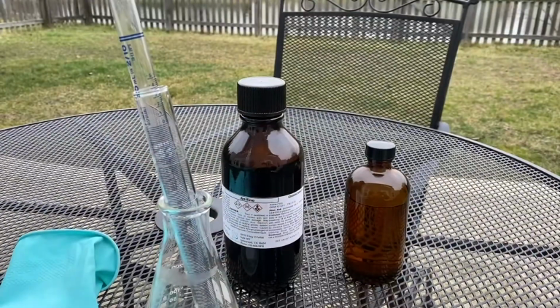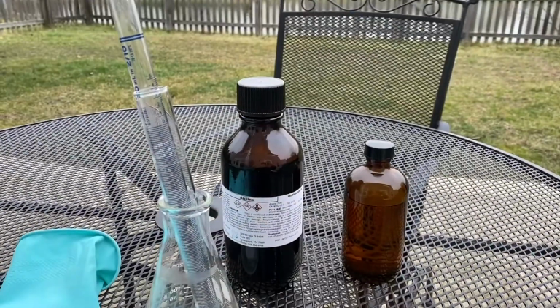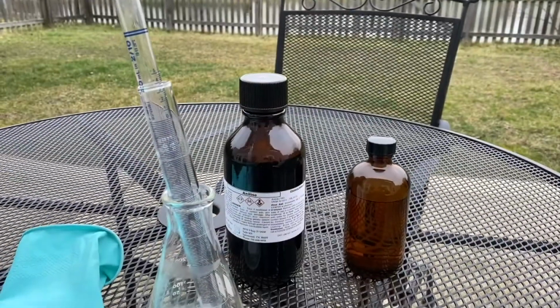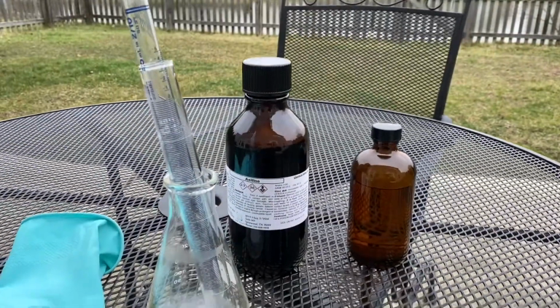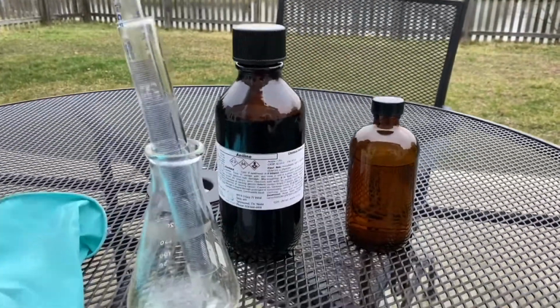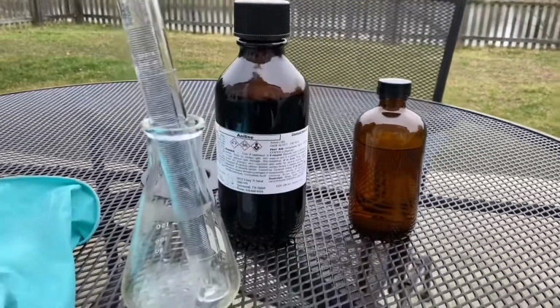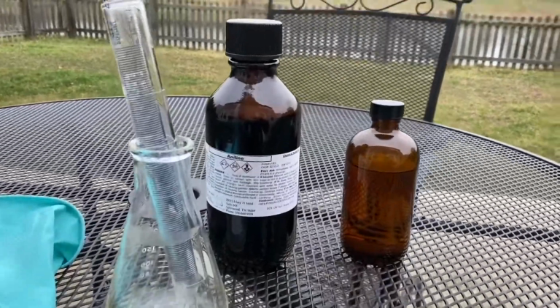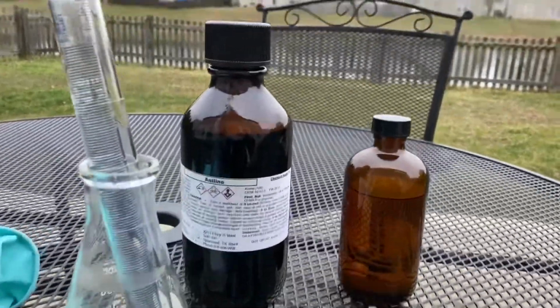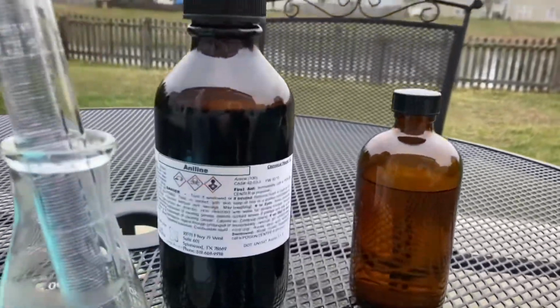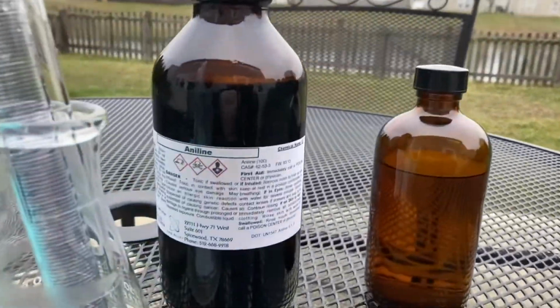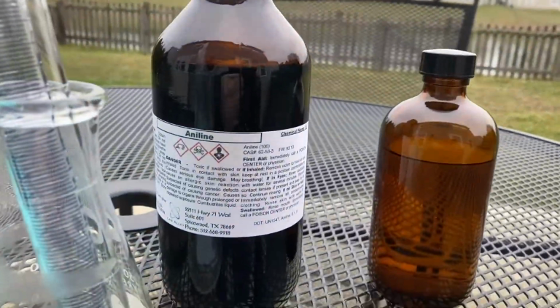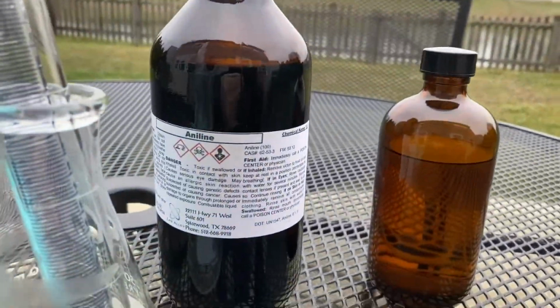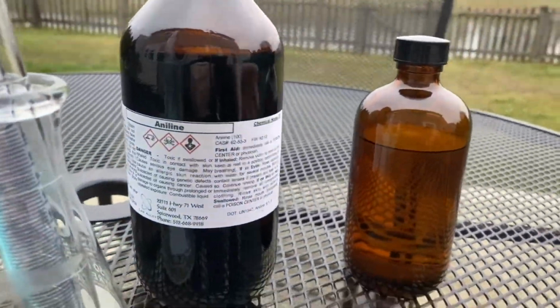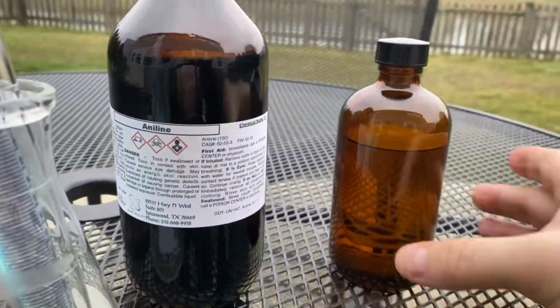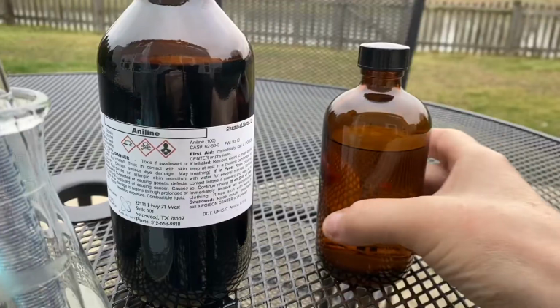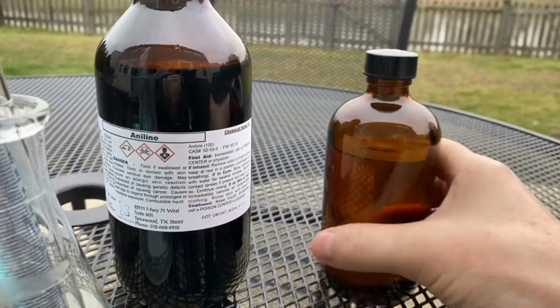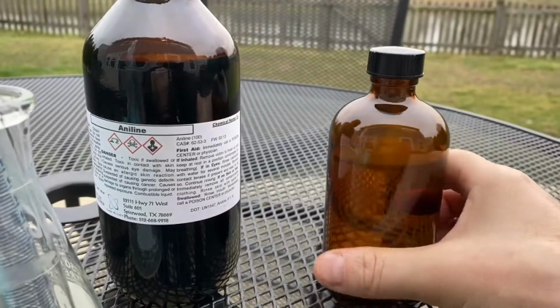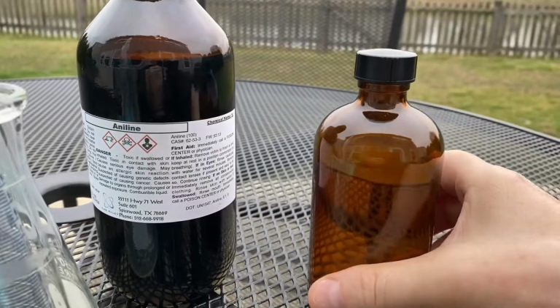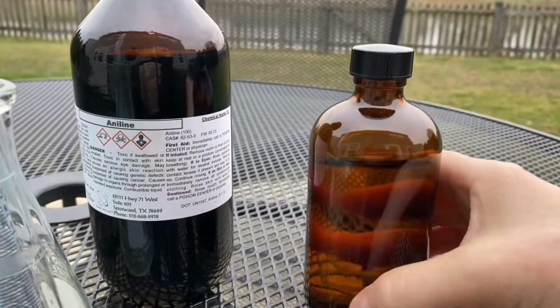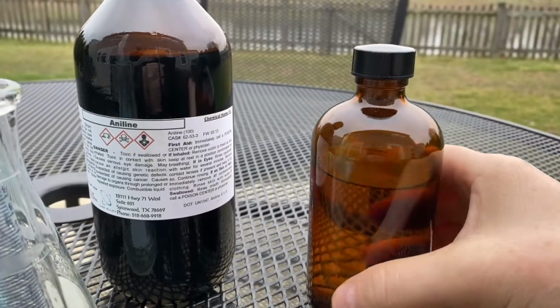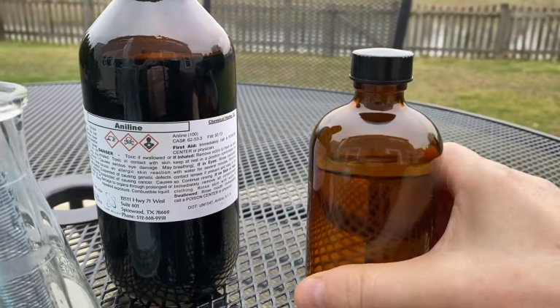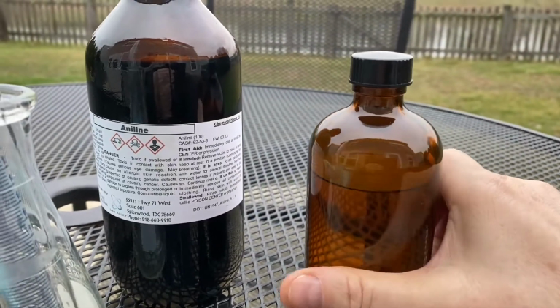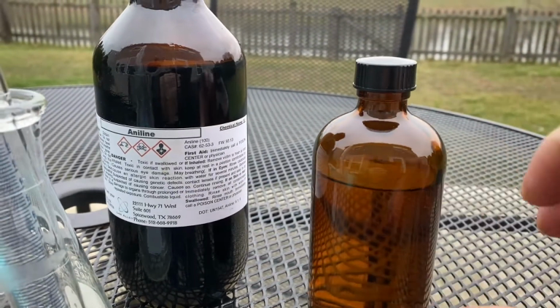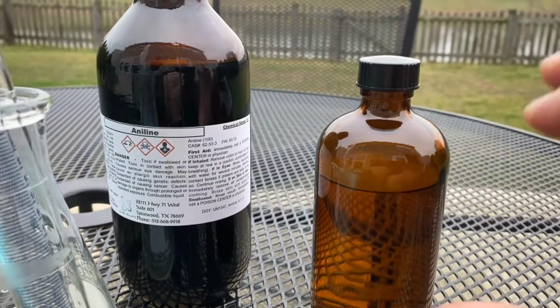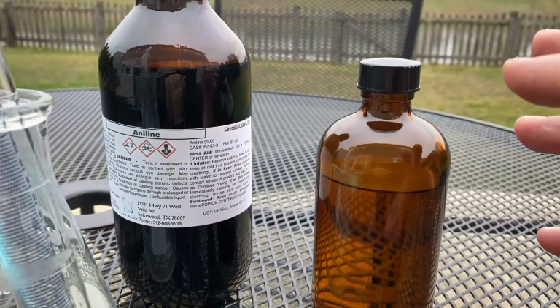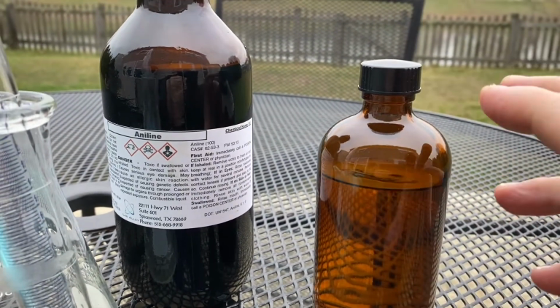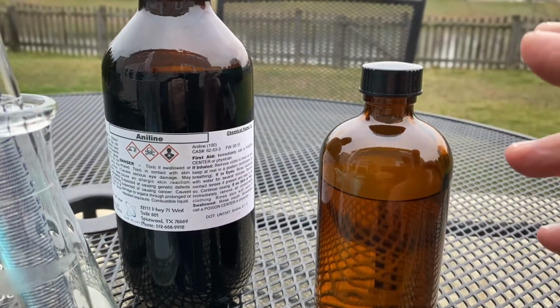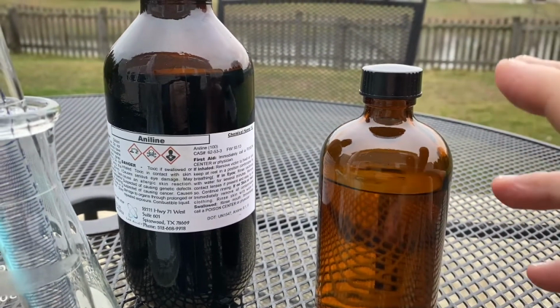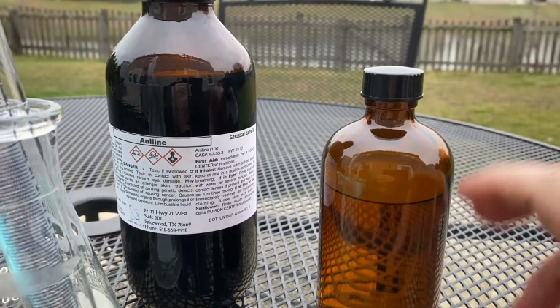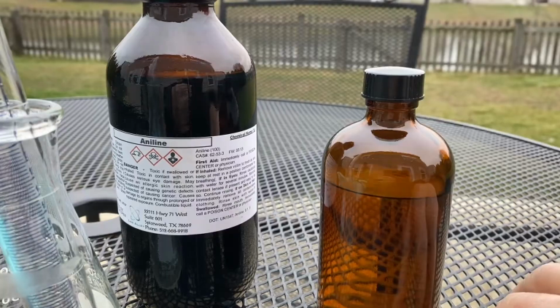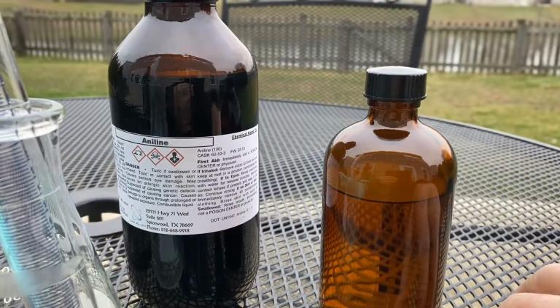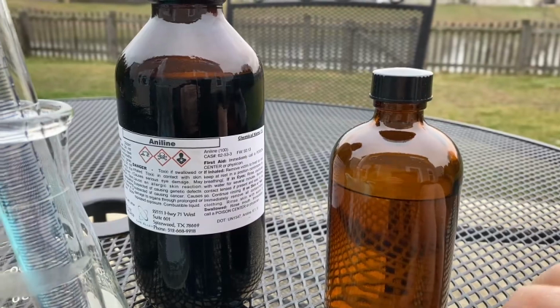So all you need for this lab is just a test tube, of course your aniline, and fuming nitric acid. Not your typical 70%, but it needs to be like 95% nitric acid.